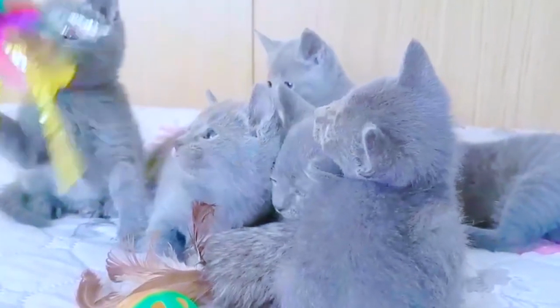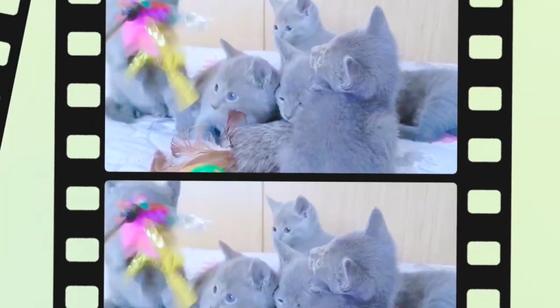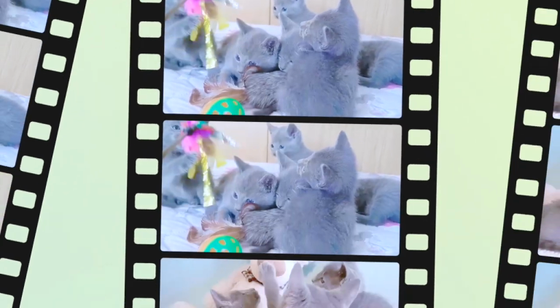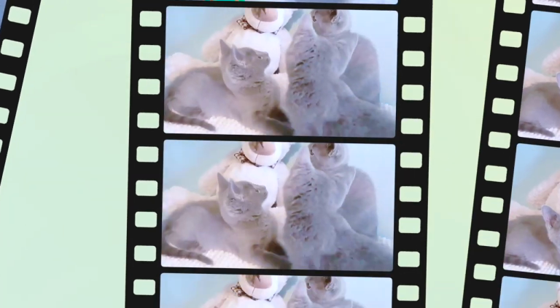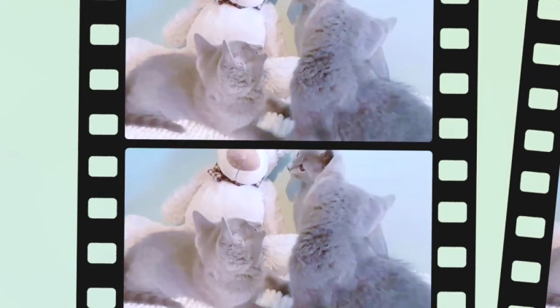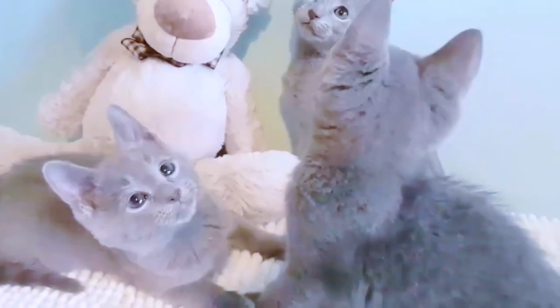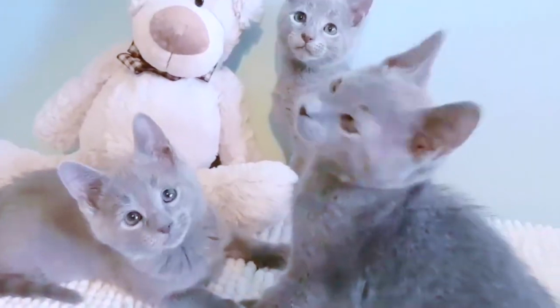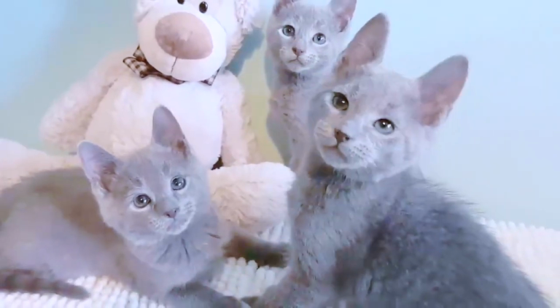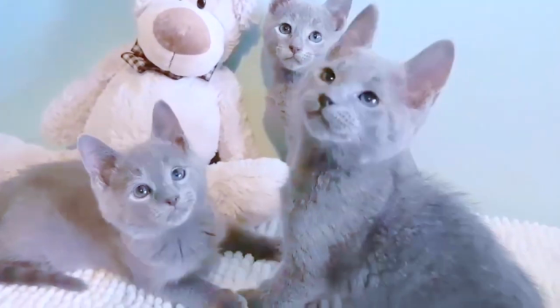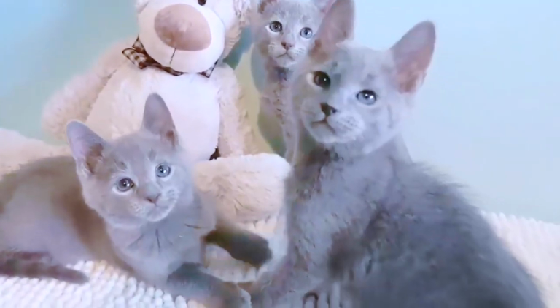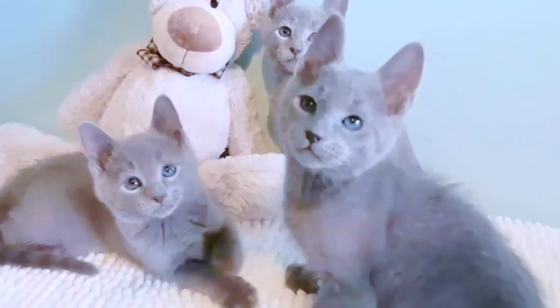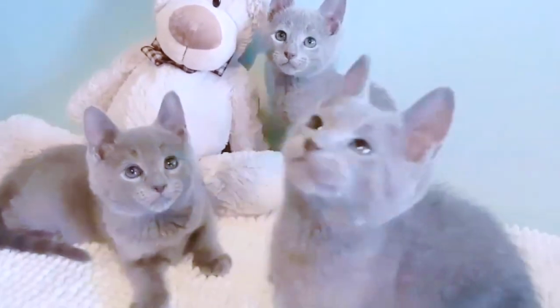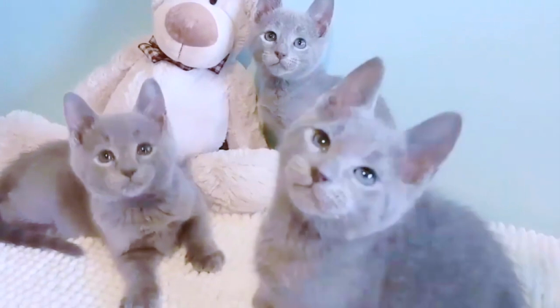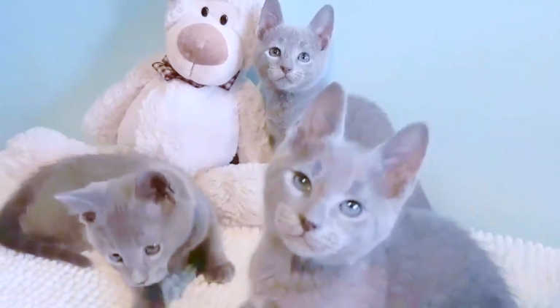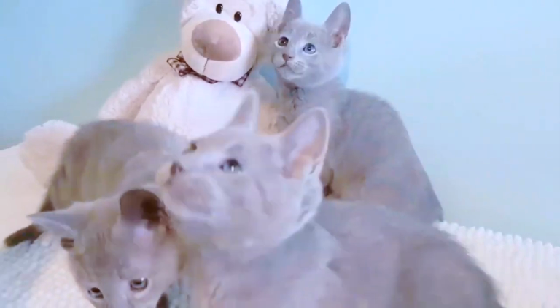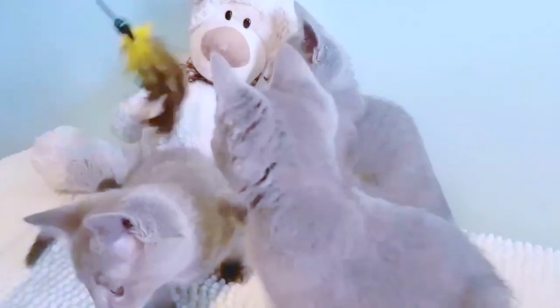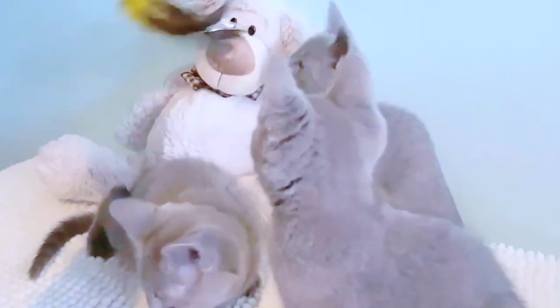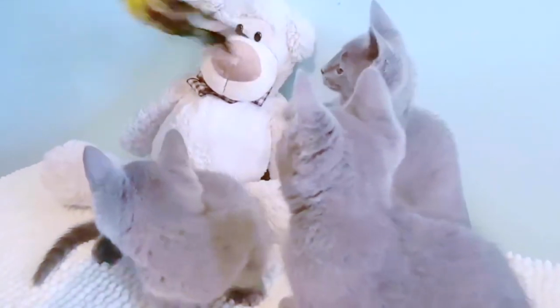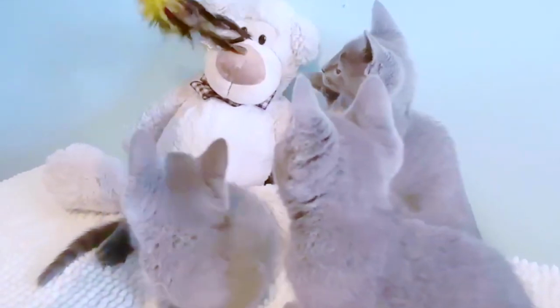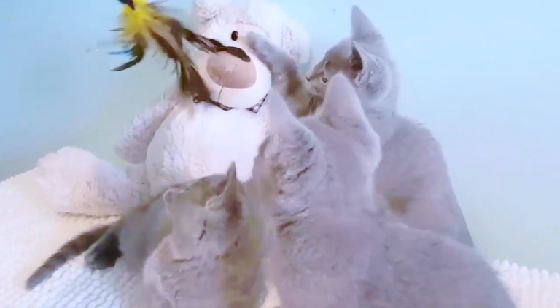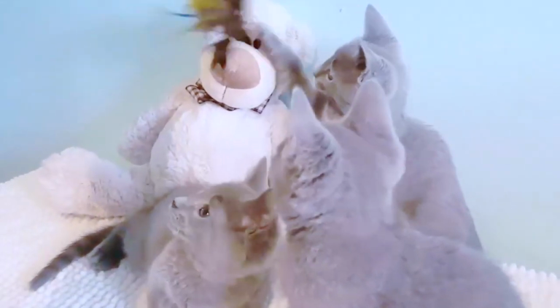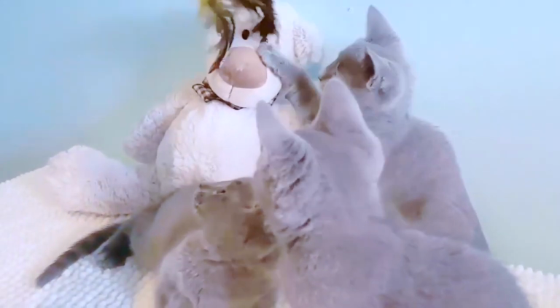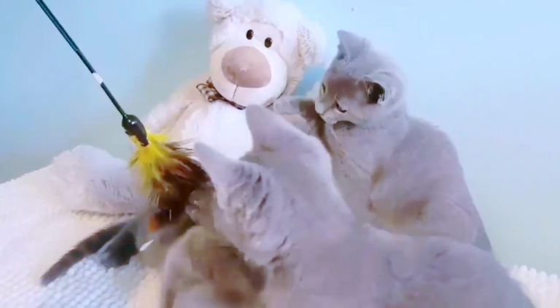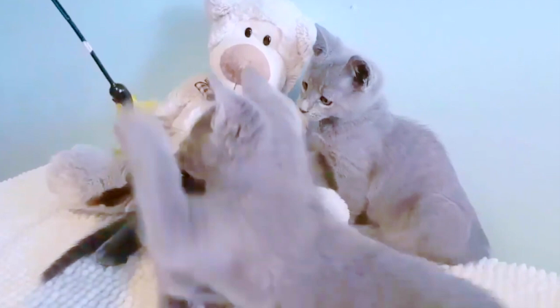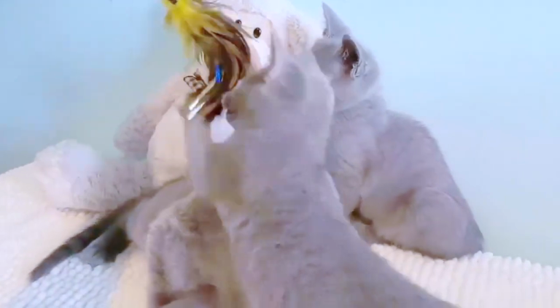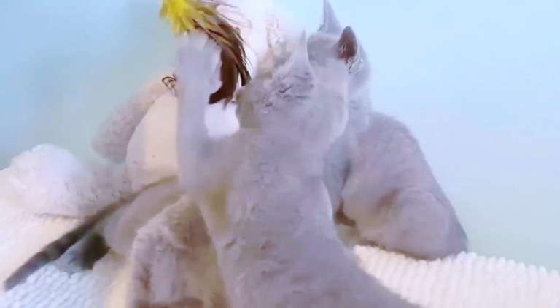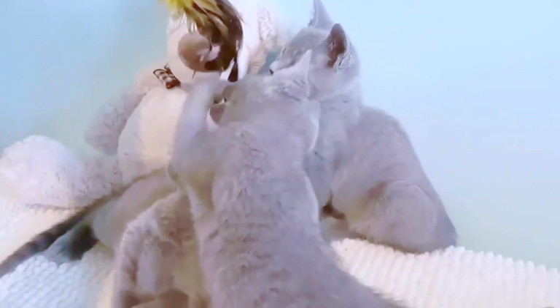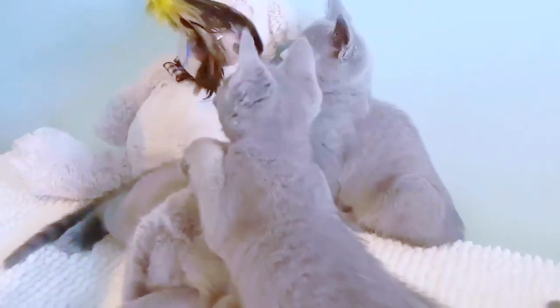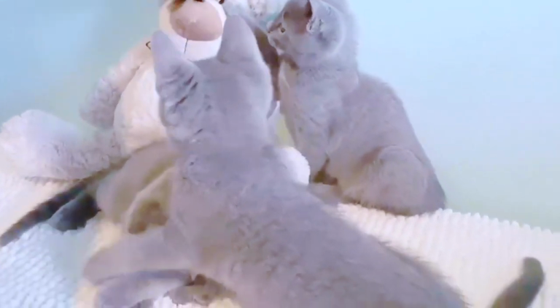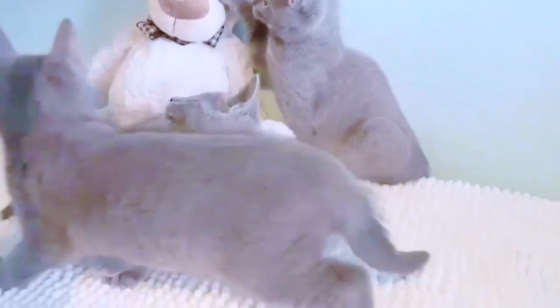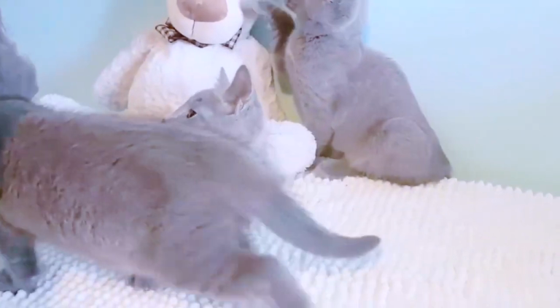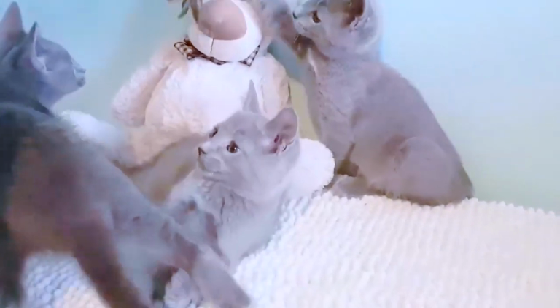Do Russian Blue cats have blue eyes? Russian Blues are plush short-haired, shimmering pale blue-gray cats with emerald green eyes. Guard hairs are distinctly silver-tipped, giving the cat a silvery sheen or lustrous appearance.